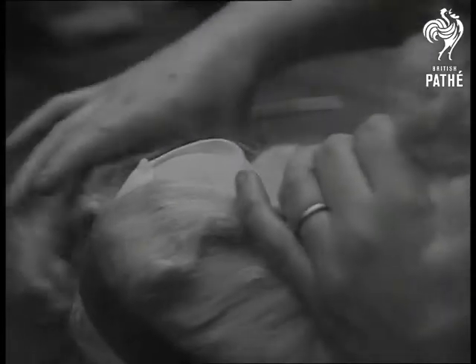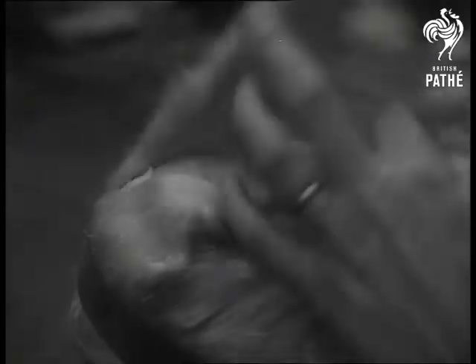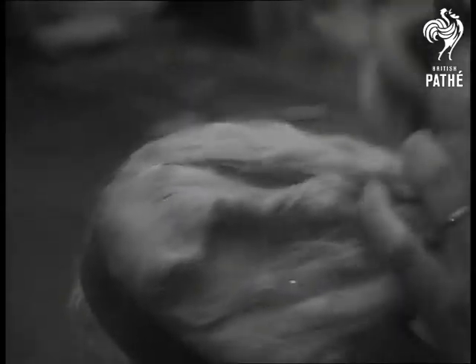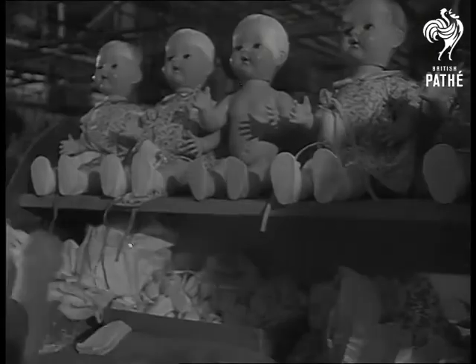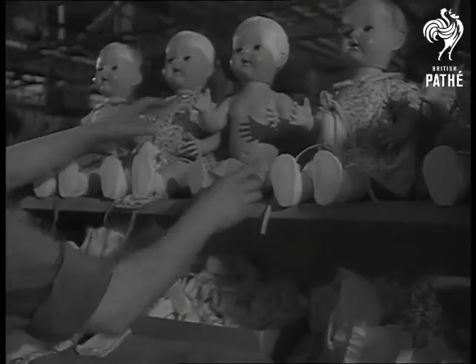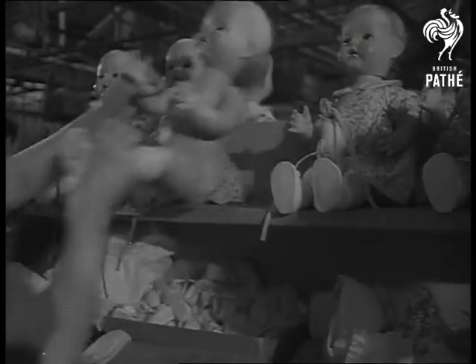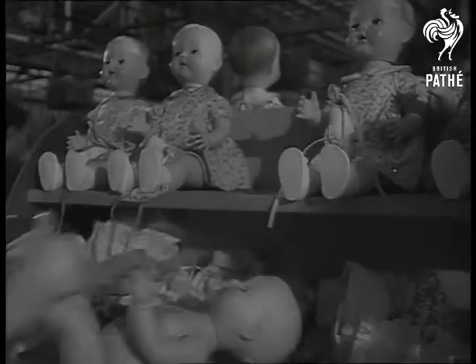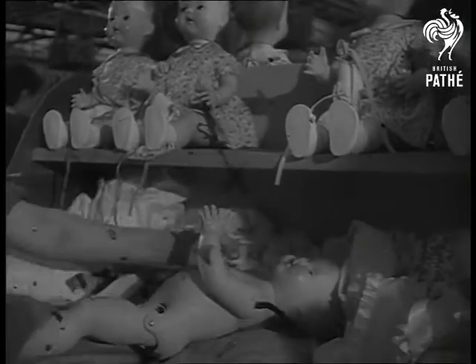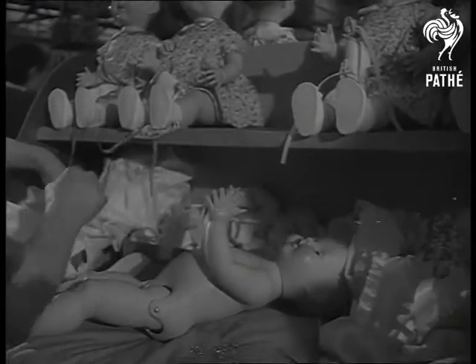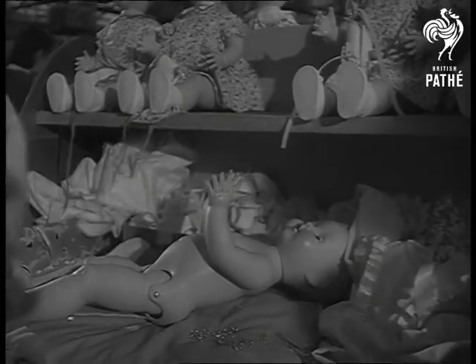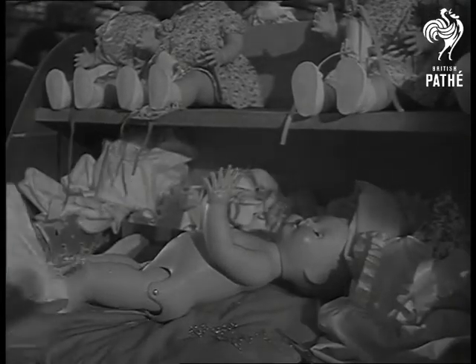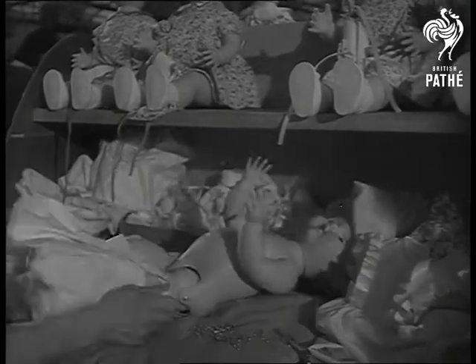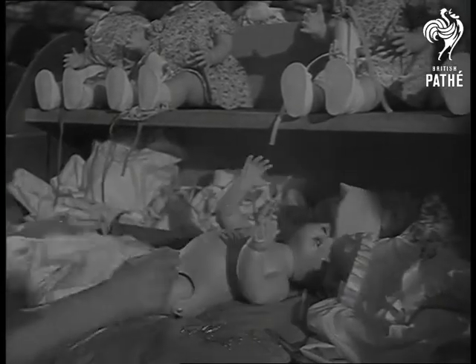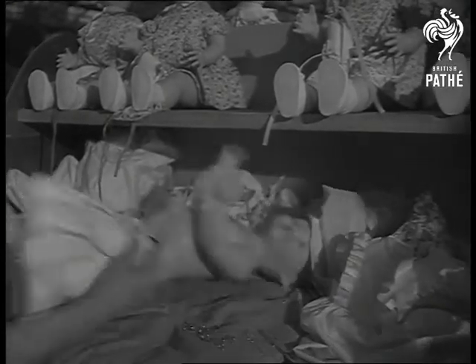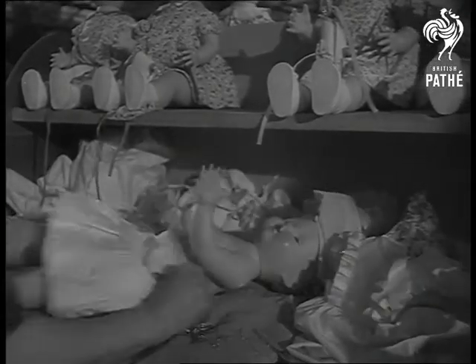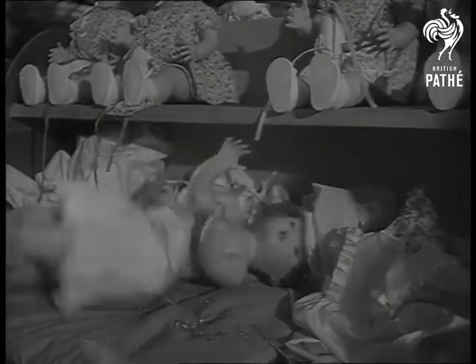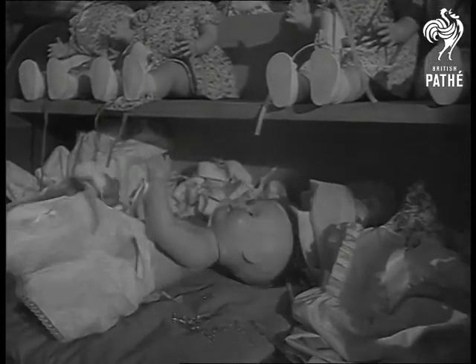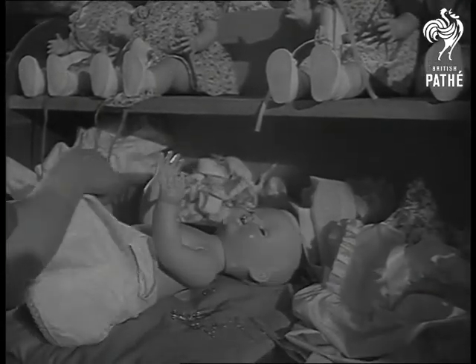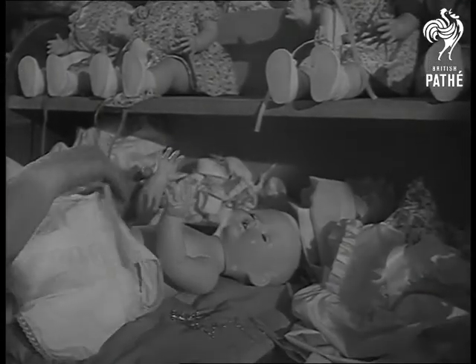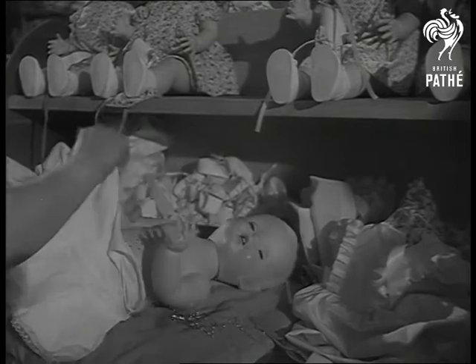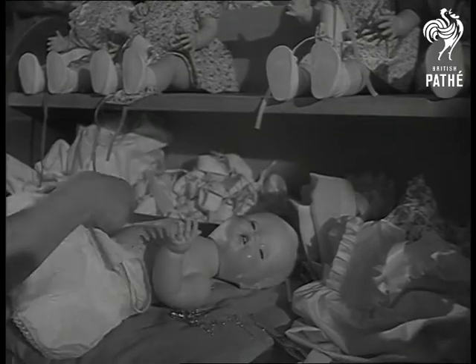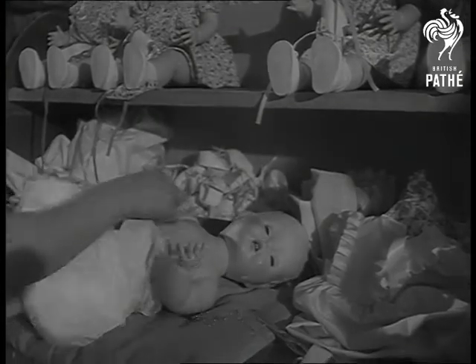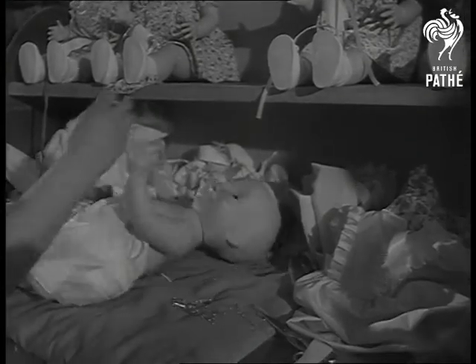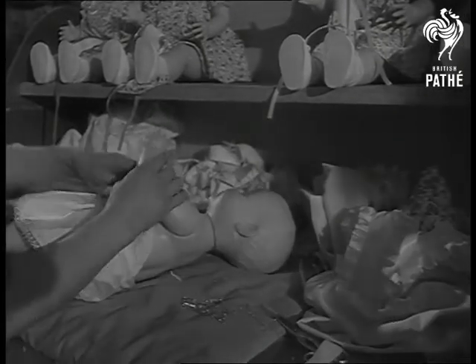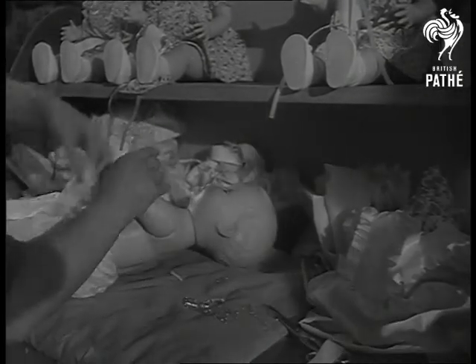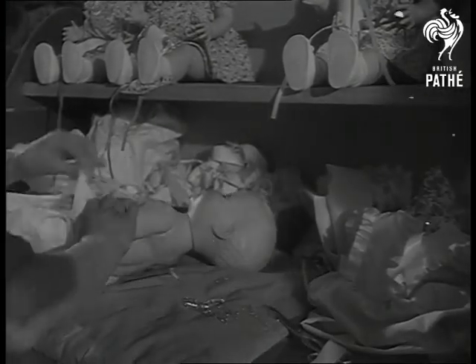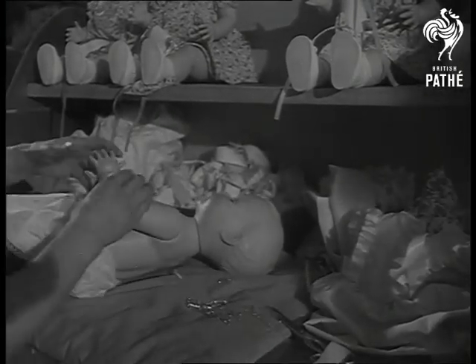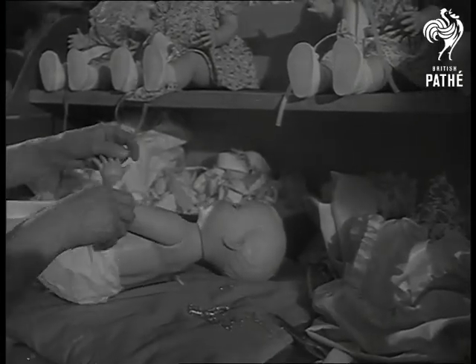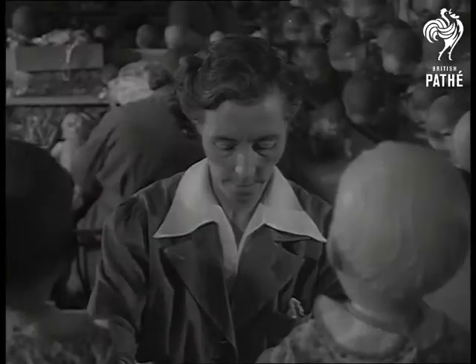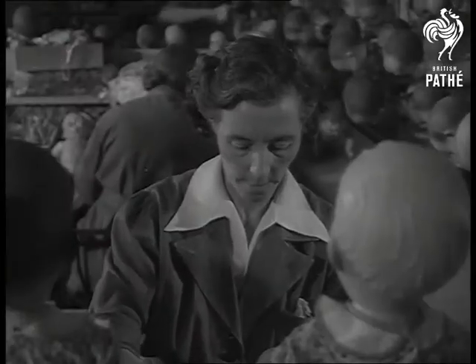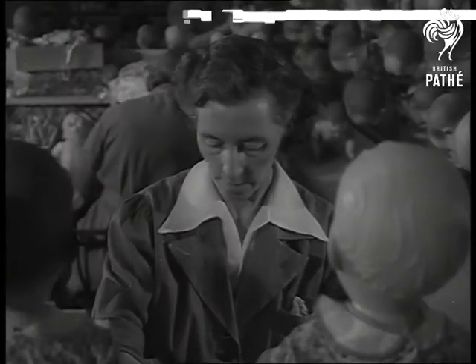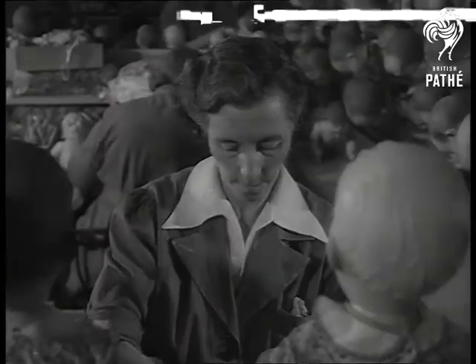Dolls for Sweden, dolls for Greece — dolls which are dressed ready for any climate from farthest north to east. More than a hundred different varieties of dolls are groomed for life in this factory, from six-inch midgets to twenty inches tall.